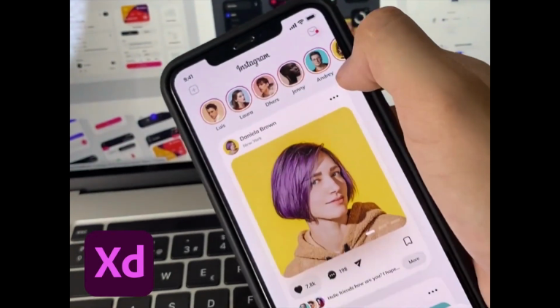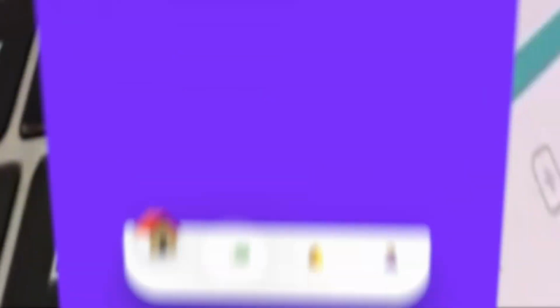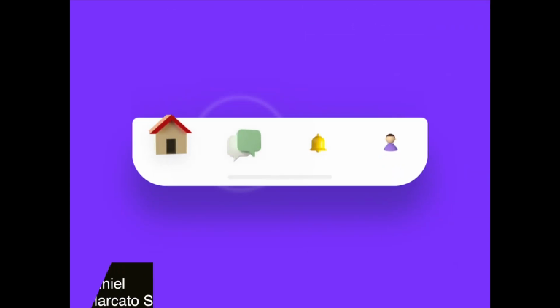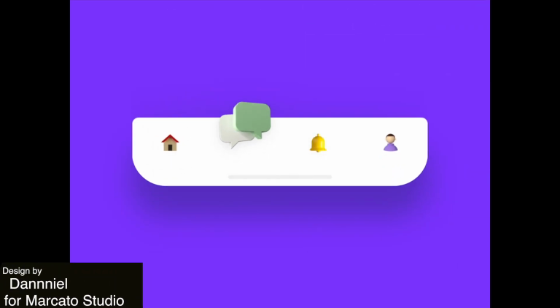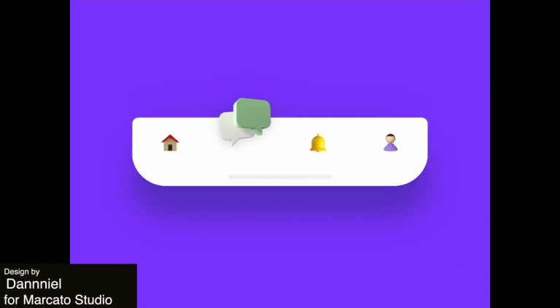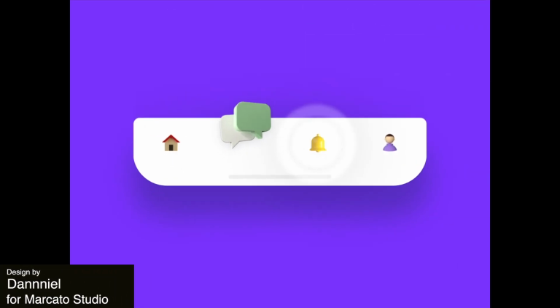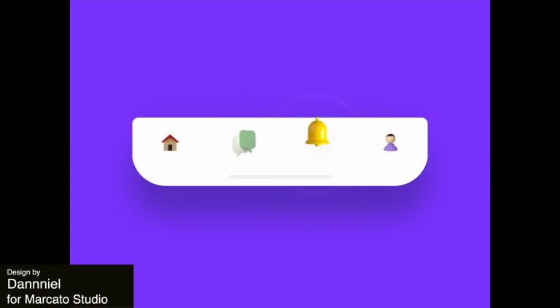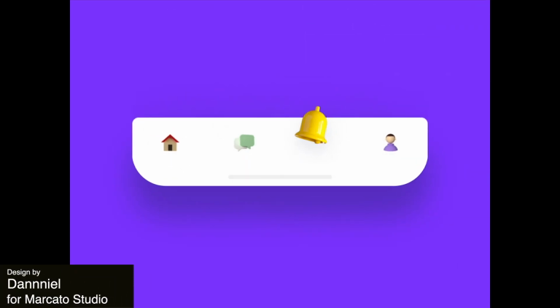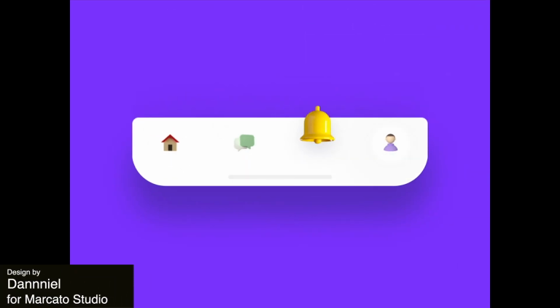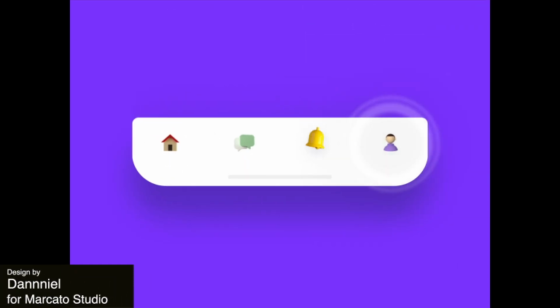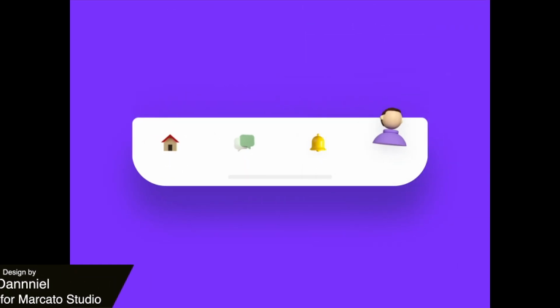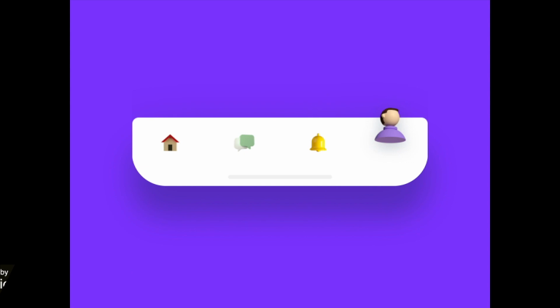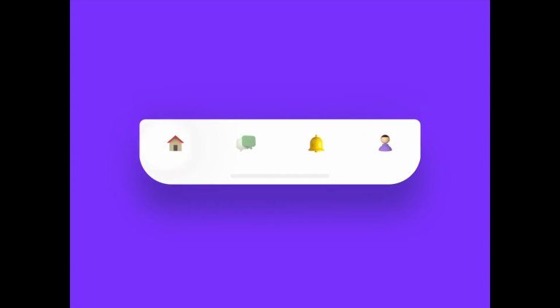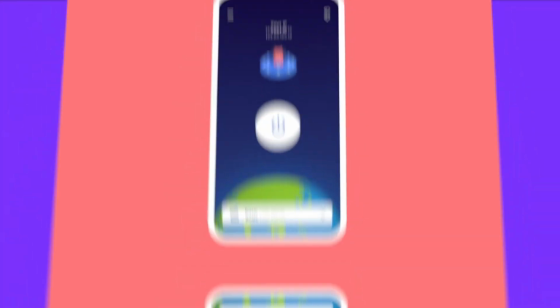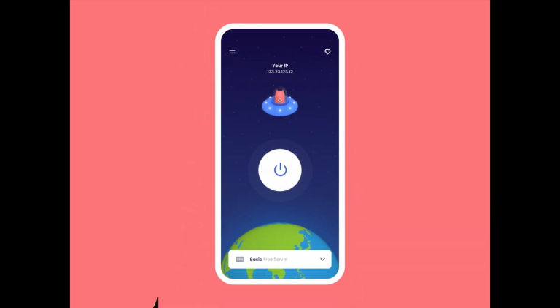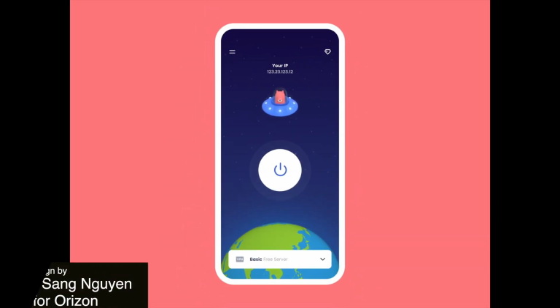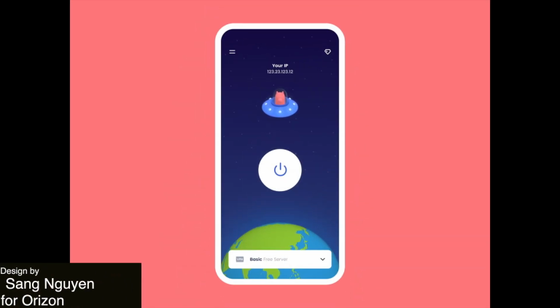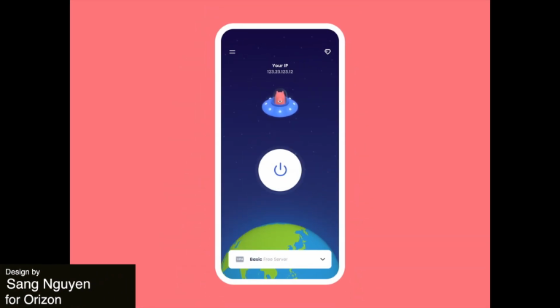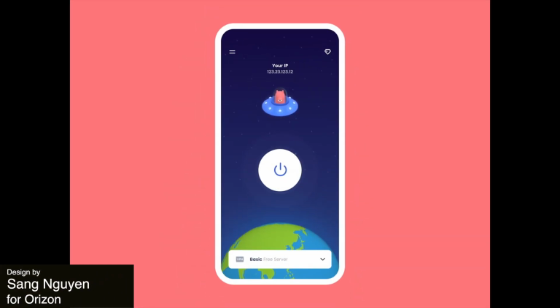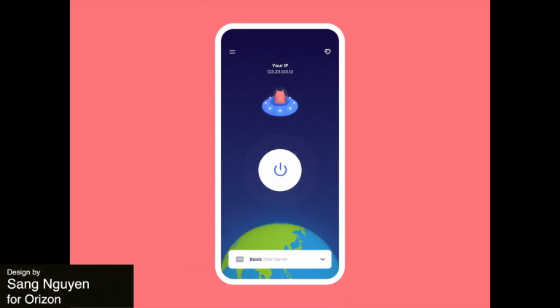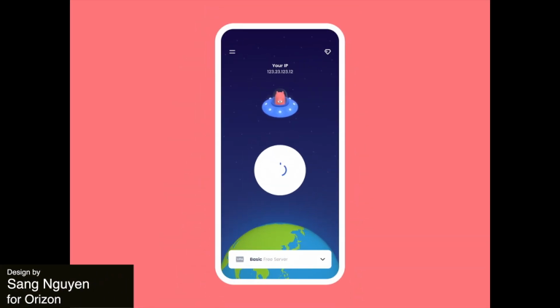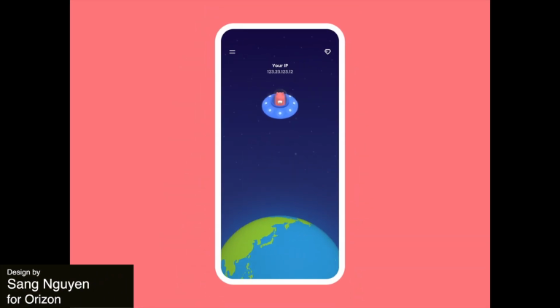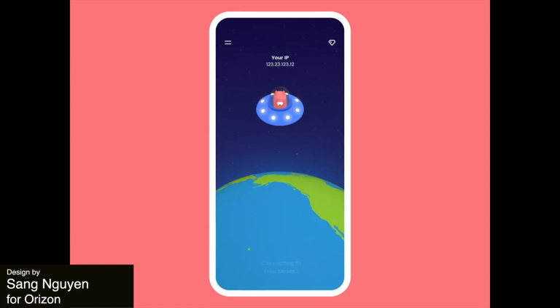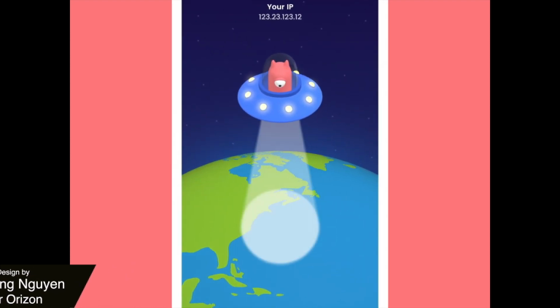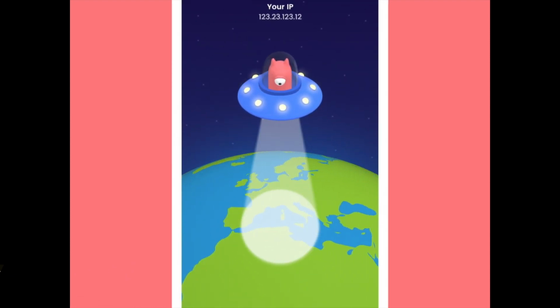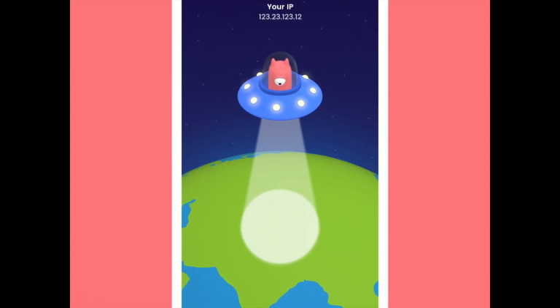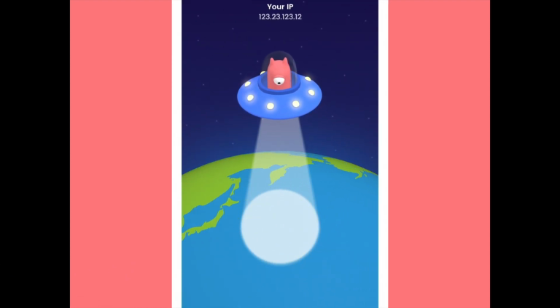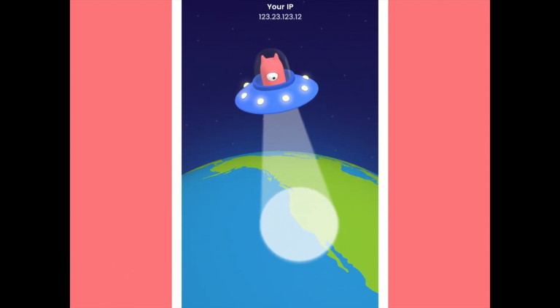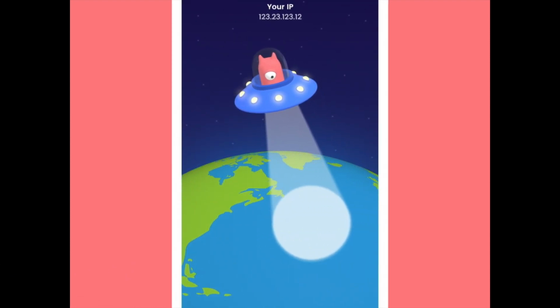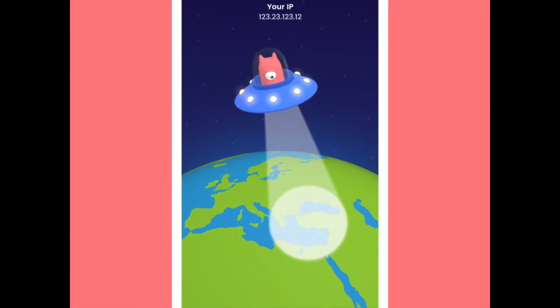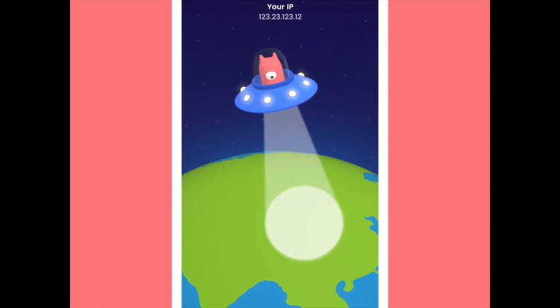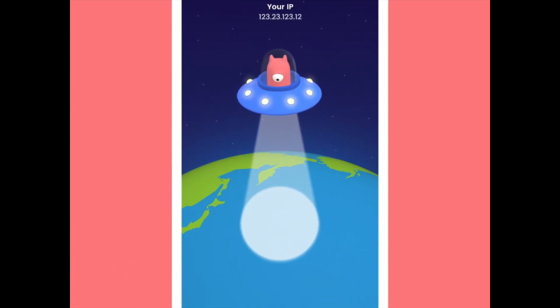Here is another fun 3D navigation idea. And our very favorite design this week is such a creative concept of a little alien in a satellite searching for the best connection worldwide for your VPN.